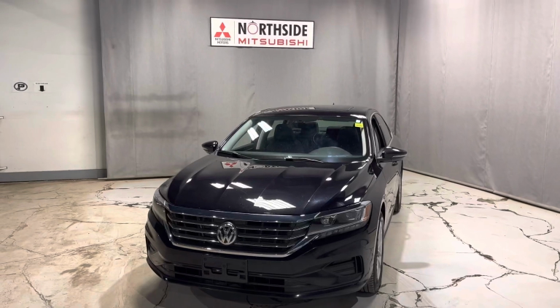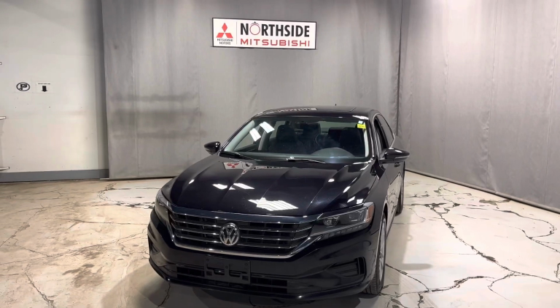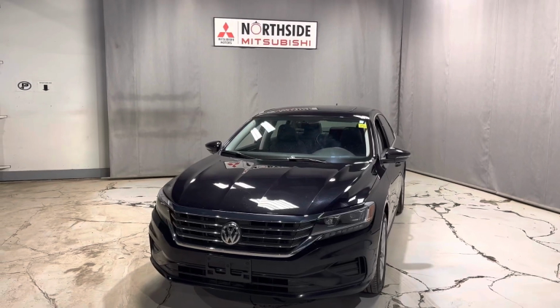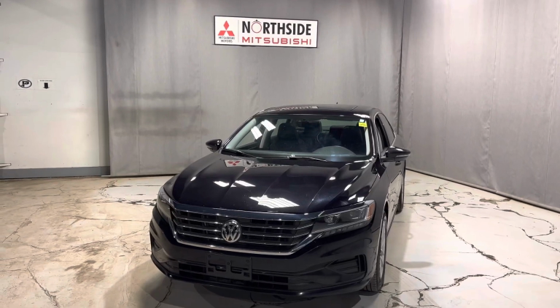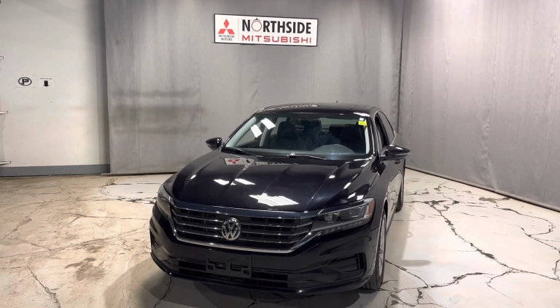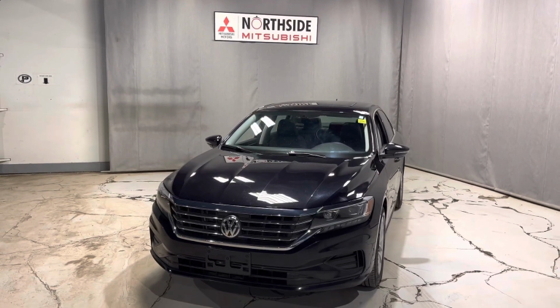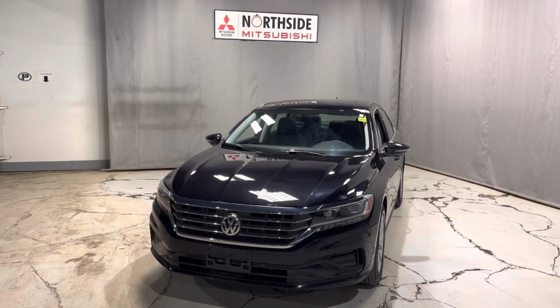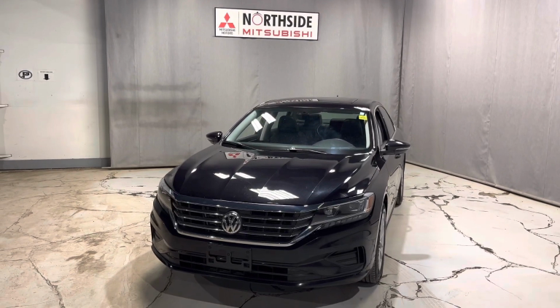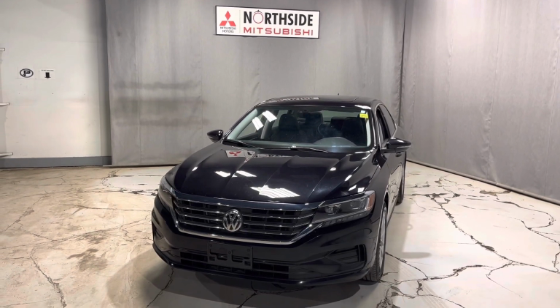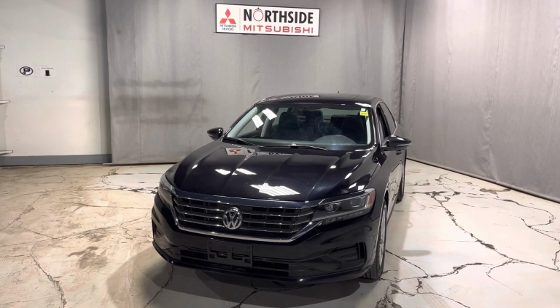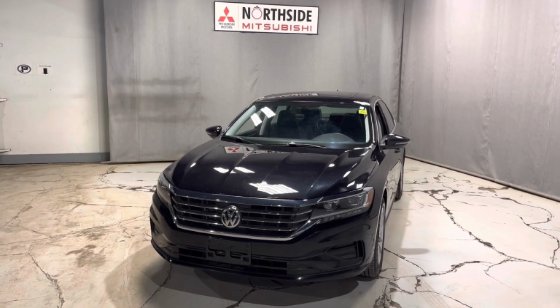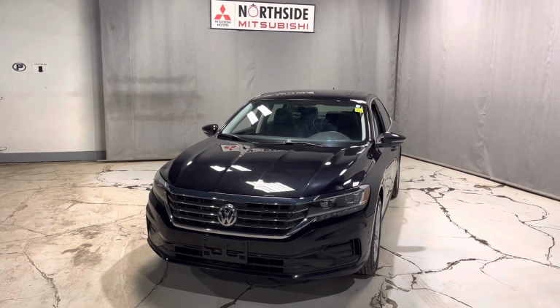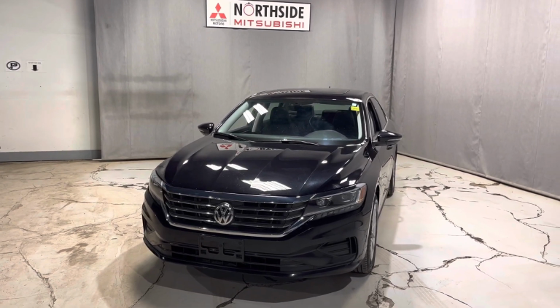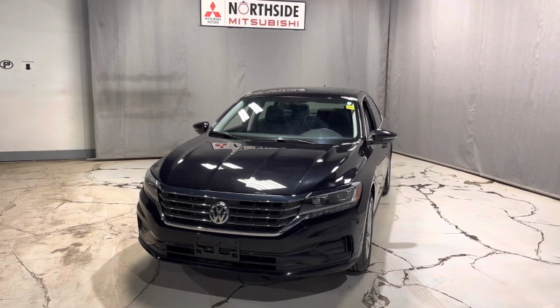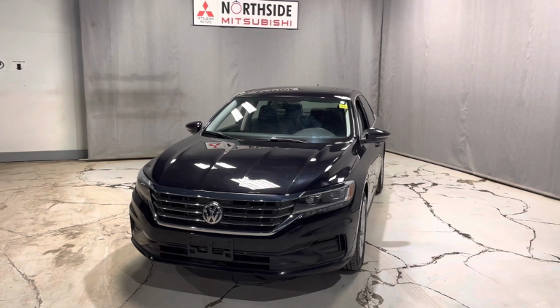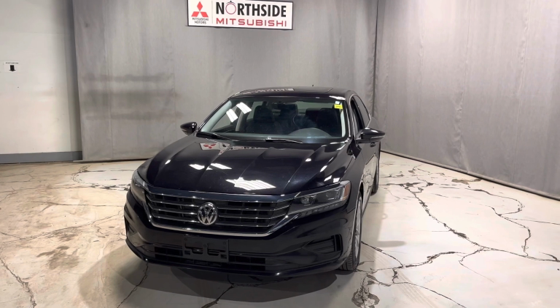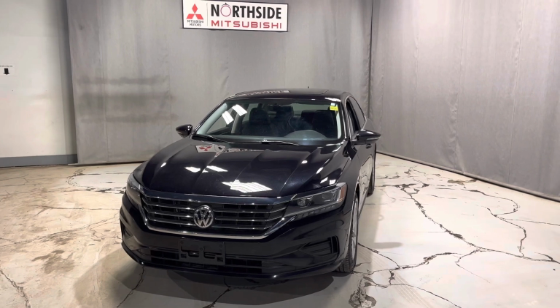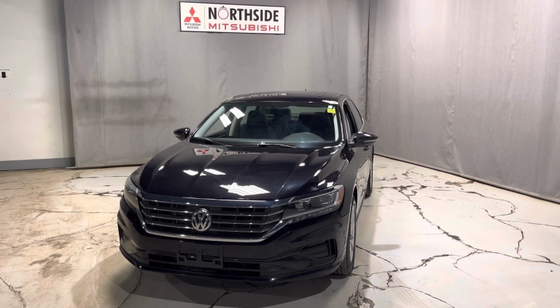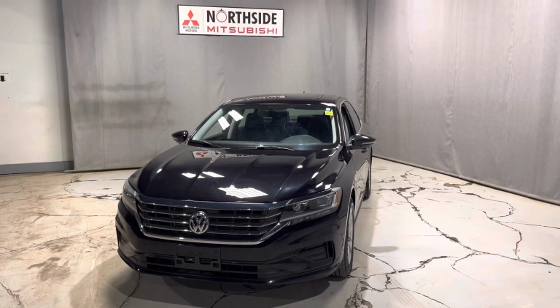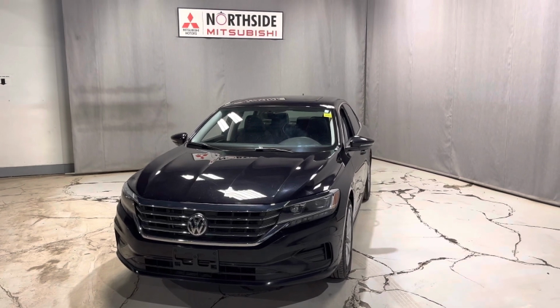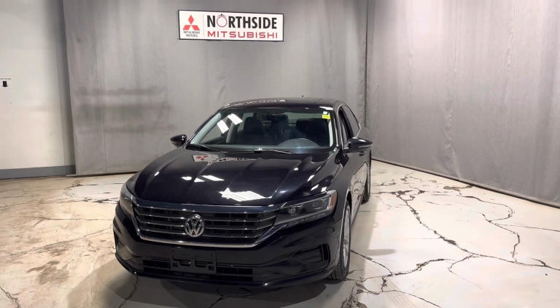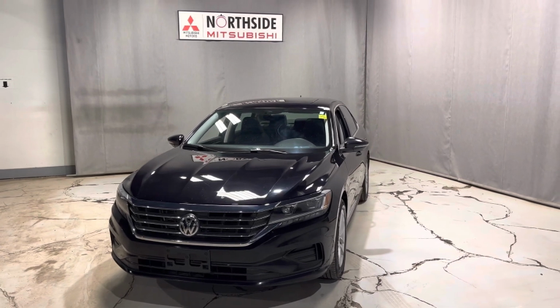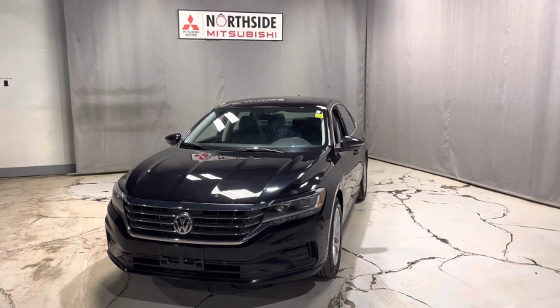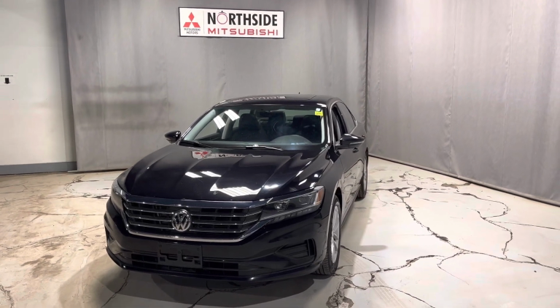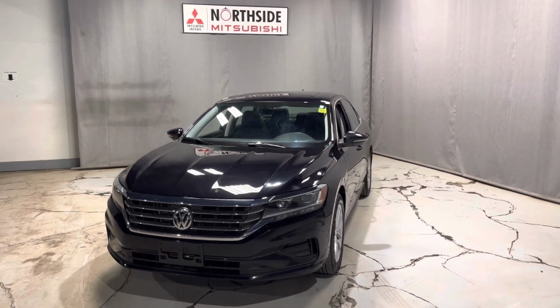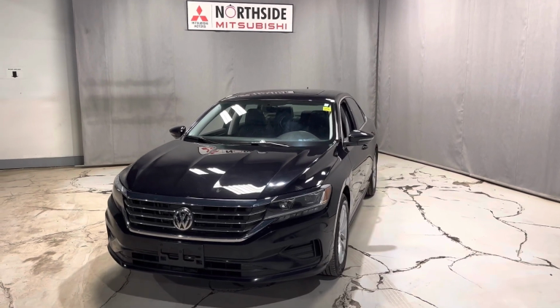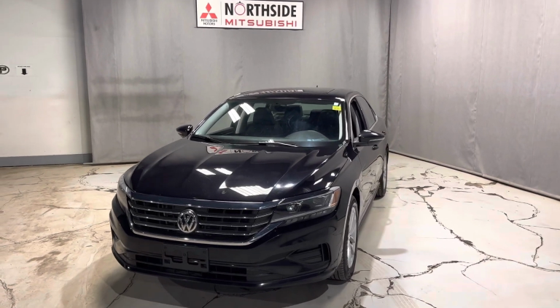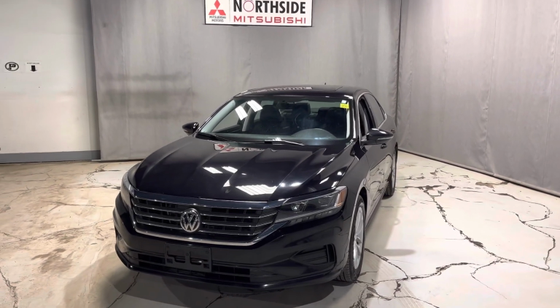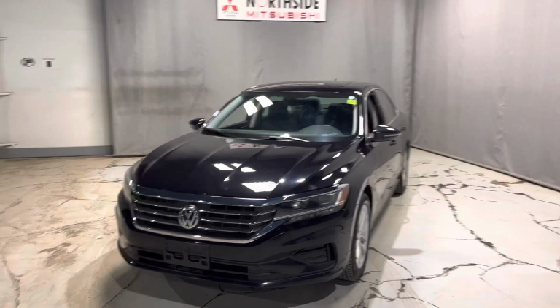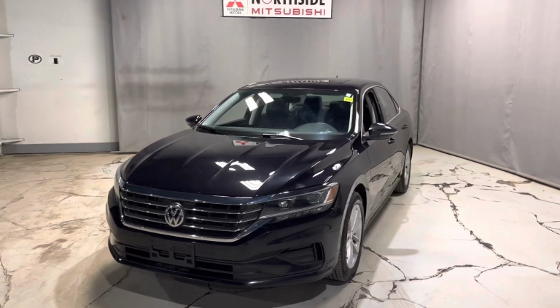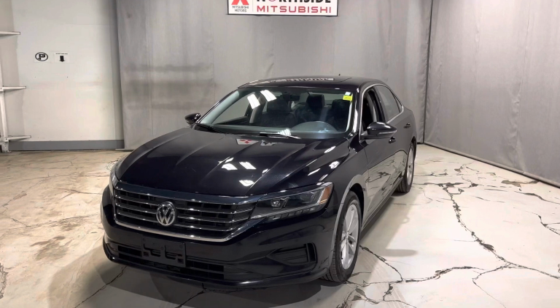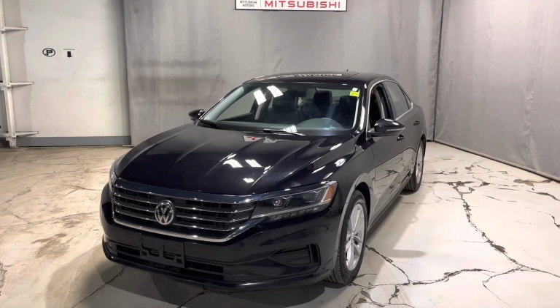Hi there, it's Jay here with Northside Mitsubishi. I'm going to do a quick walk-around video here on our 2021 Volkswagen Passat Highline in the black color.